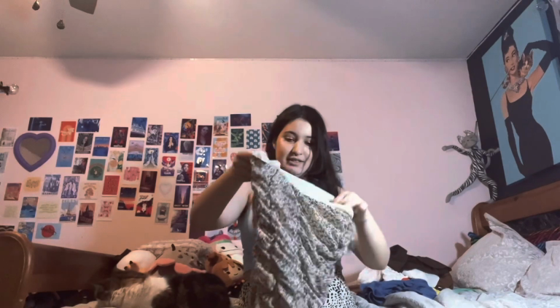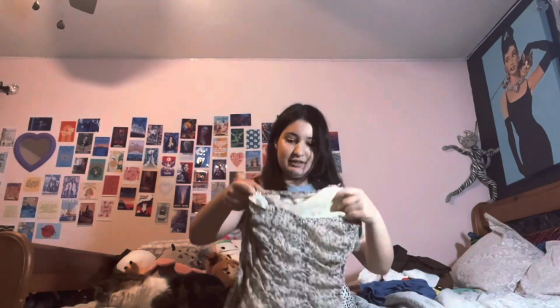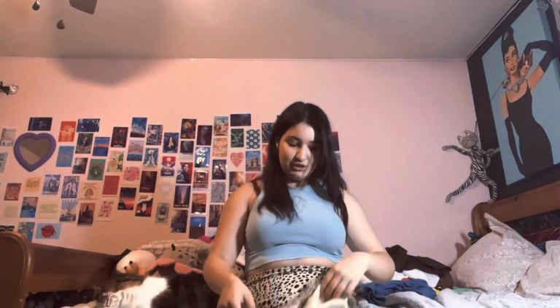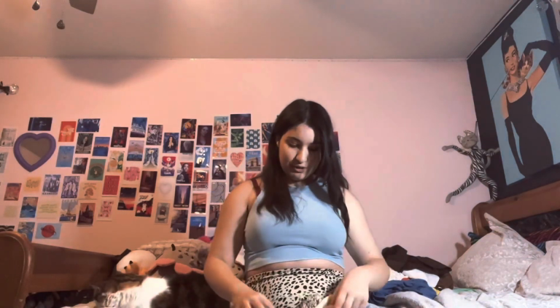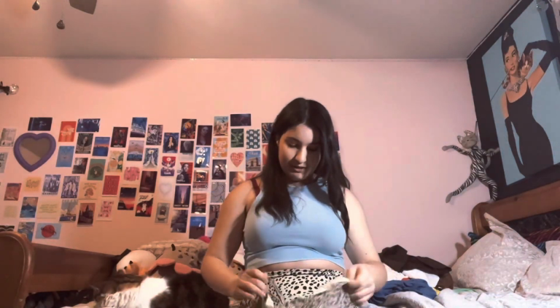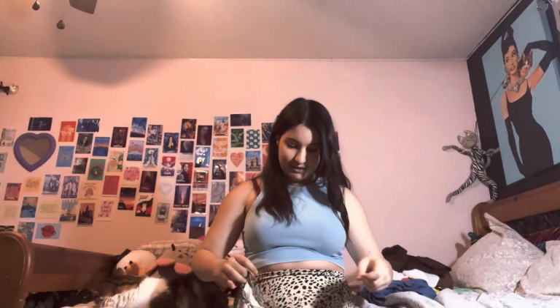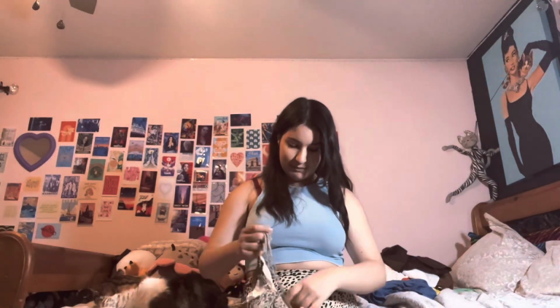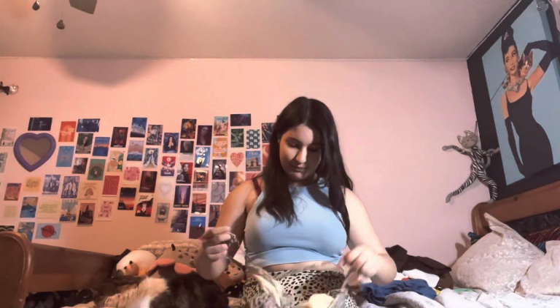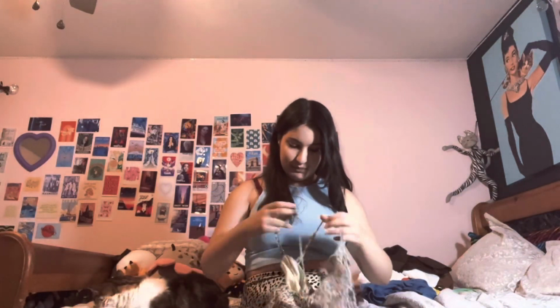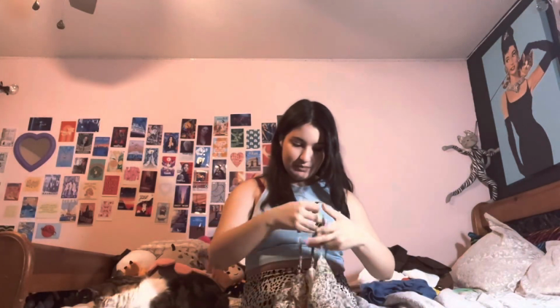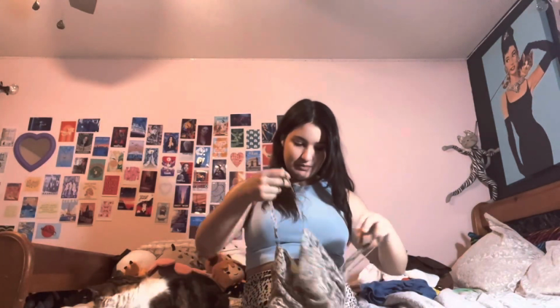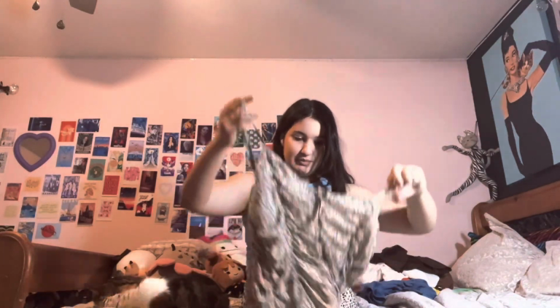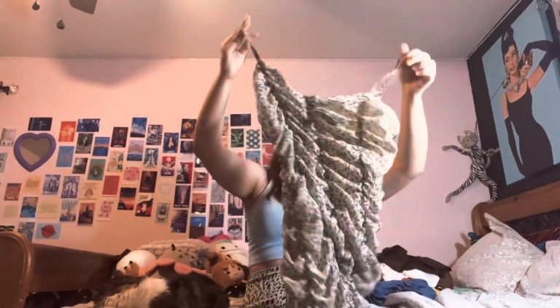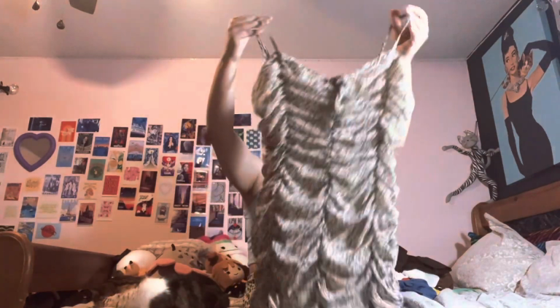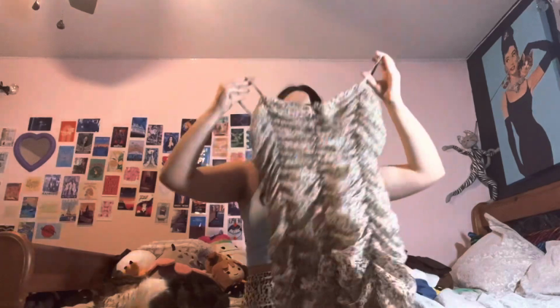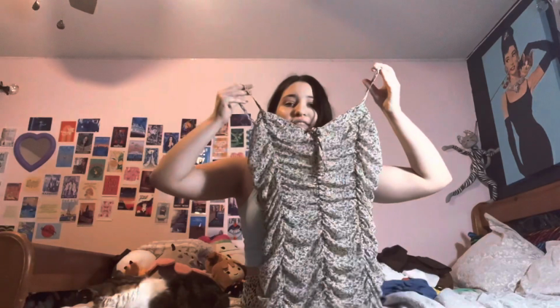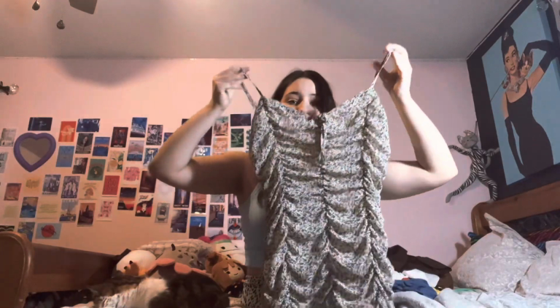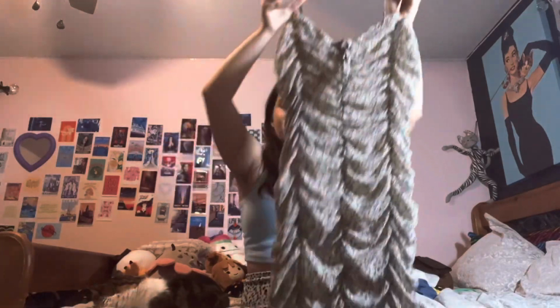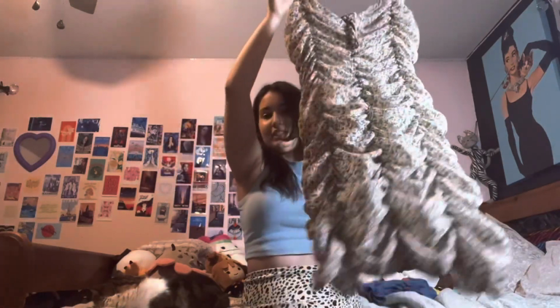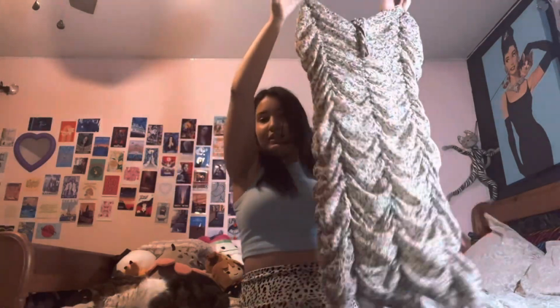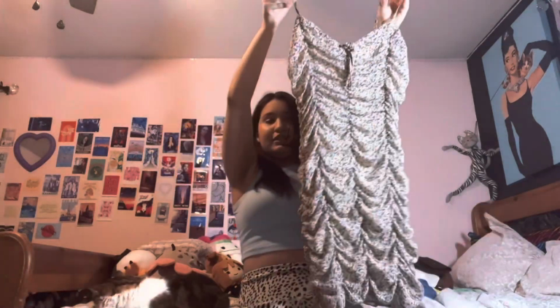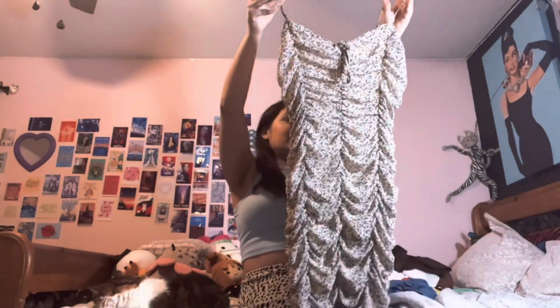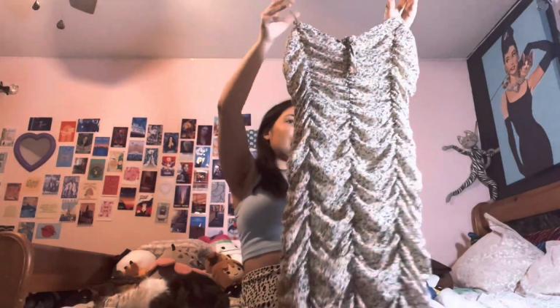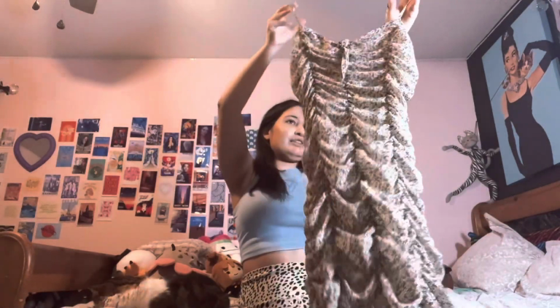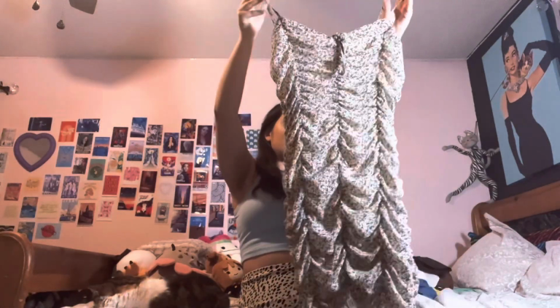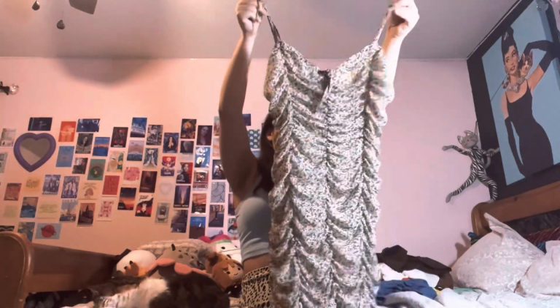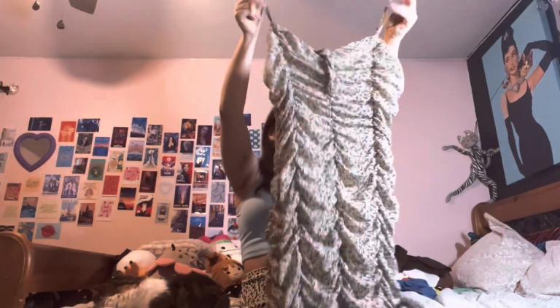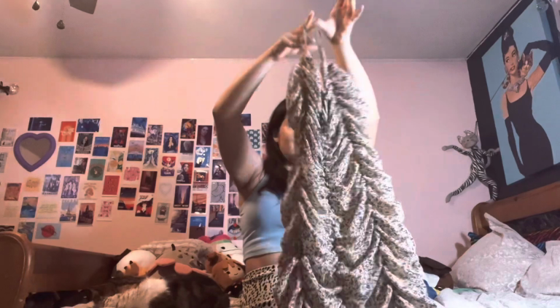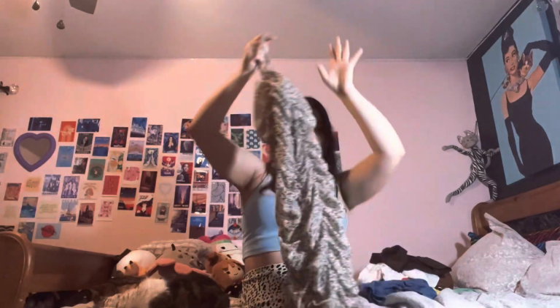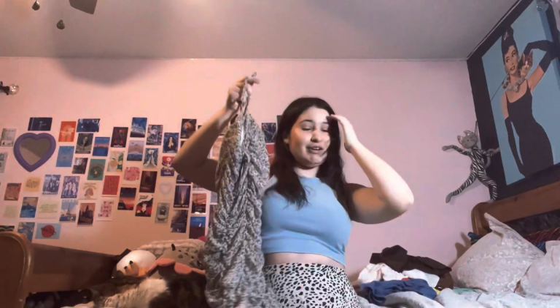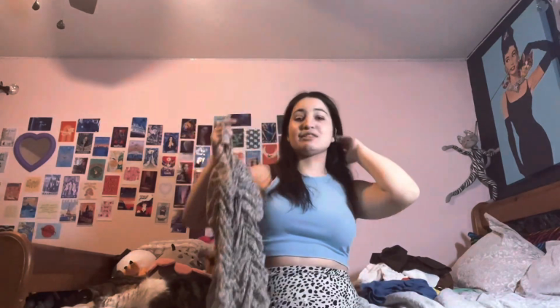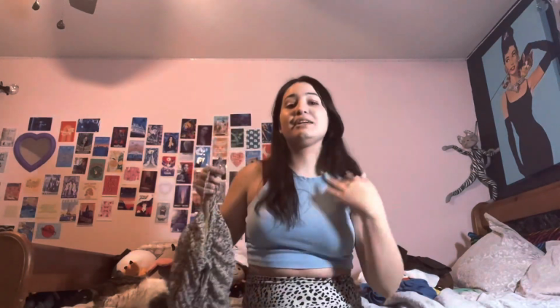This one is so pretty — it's this floral with a scrunchie. I don't know how to explain it.